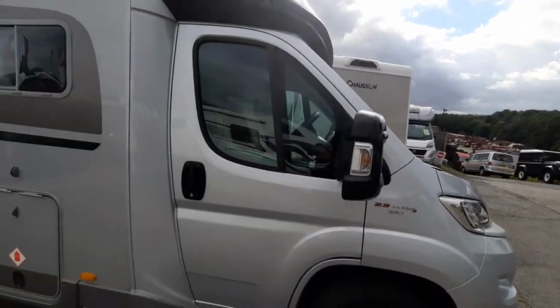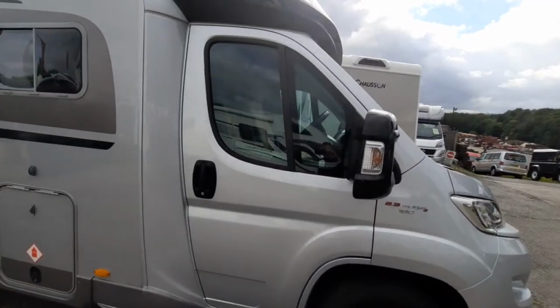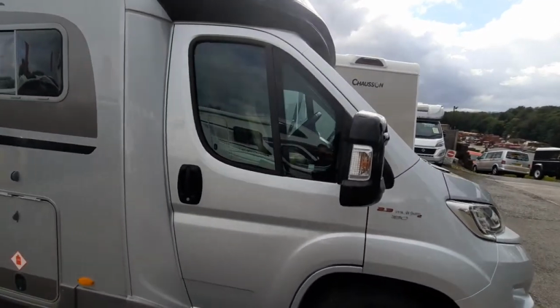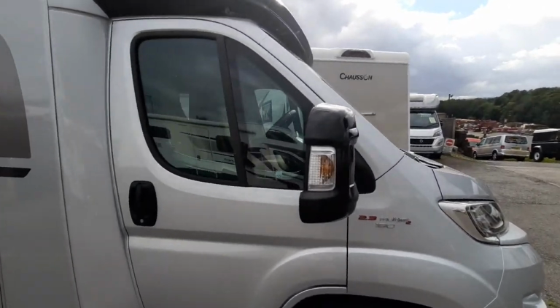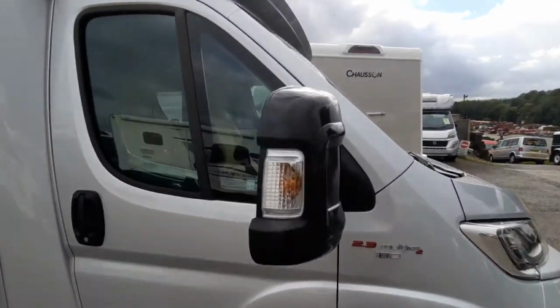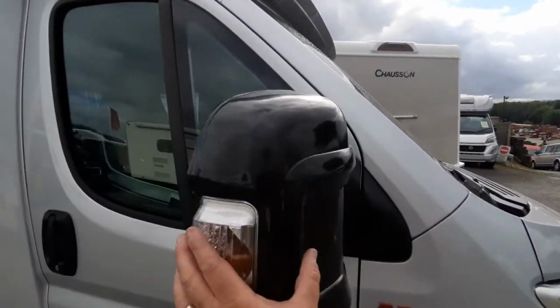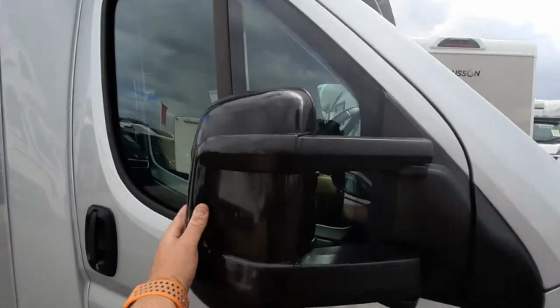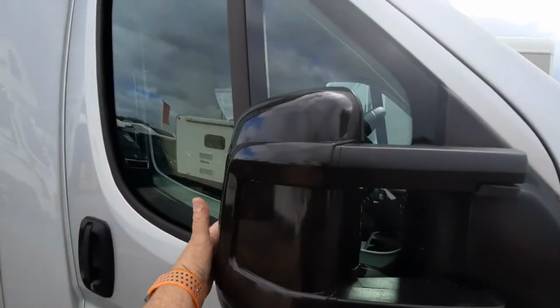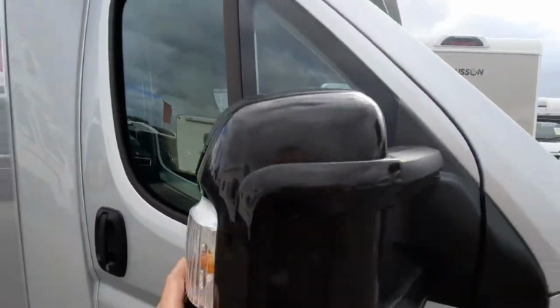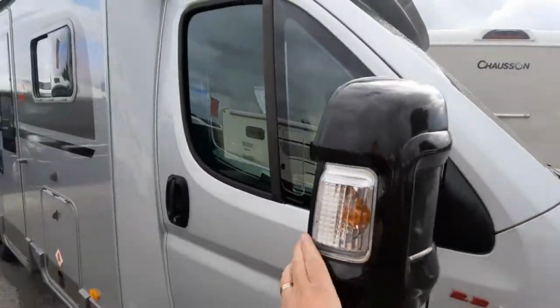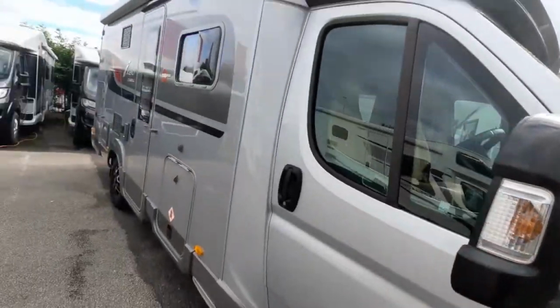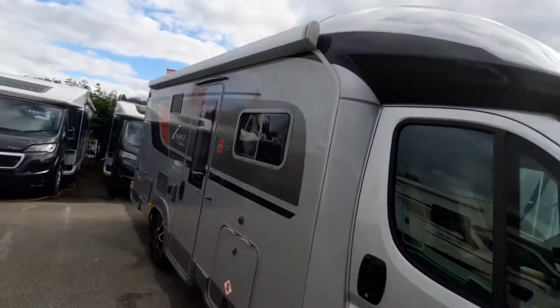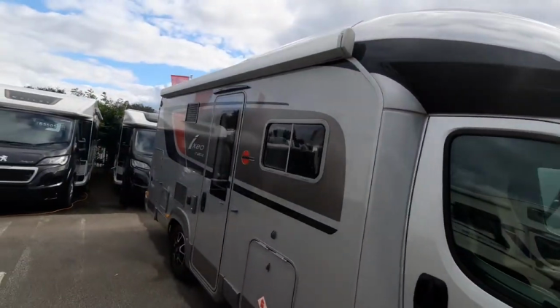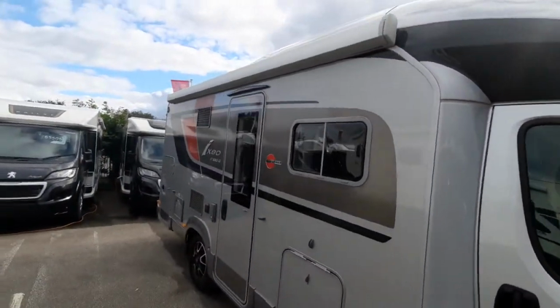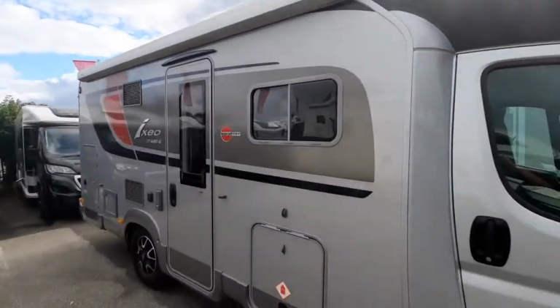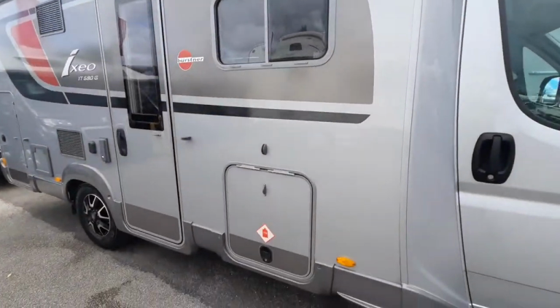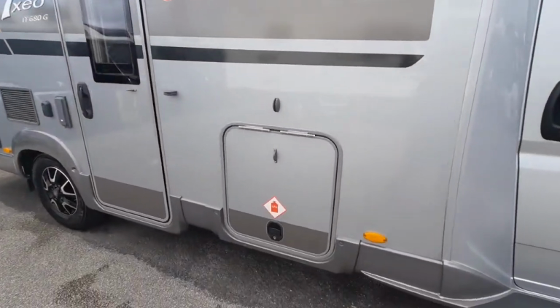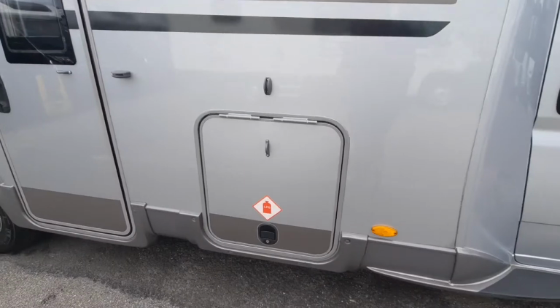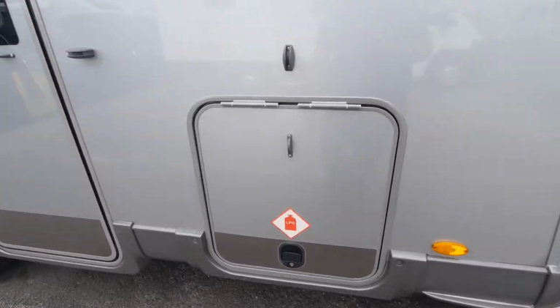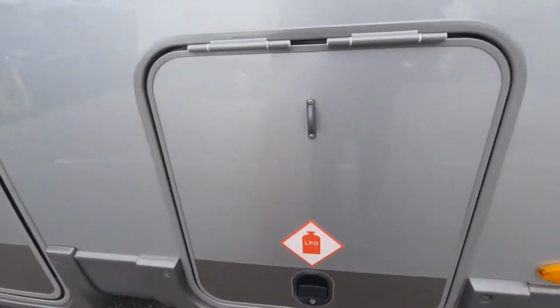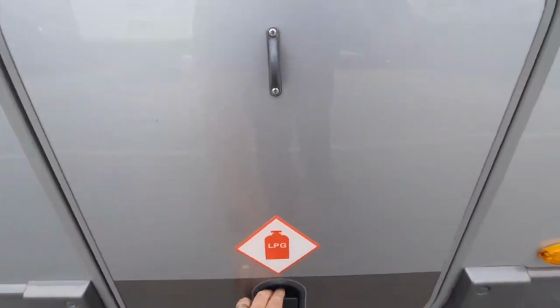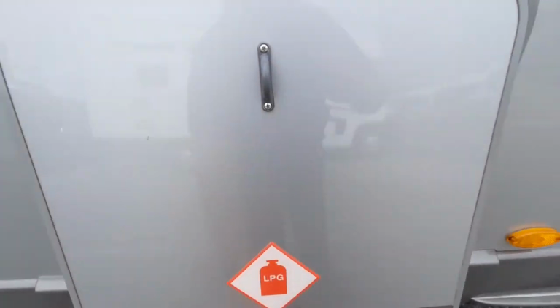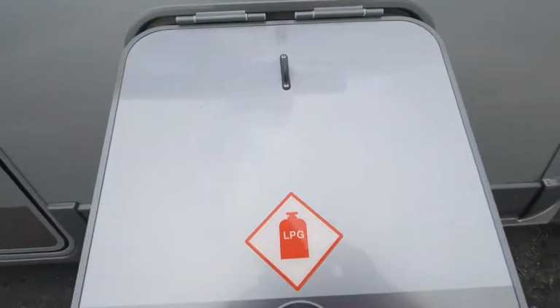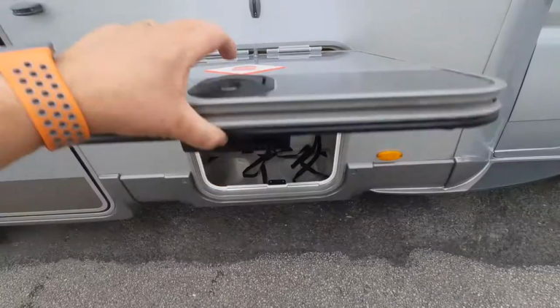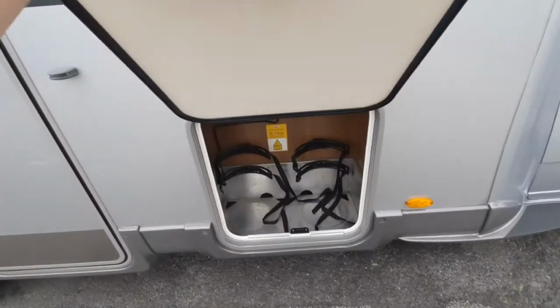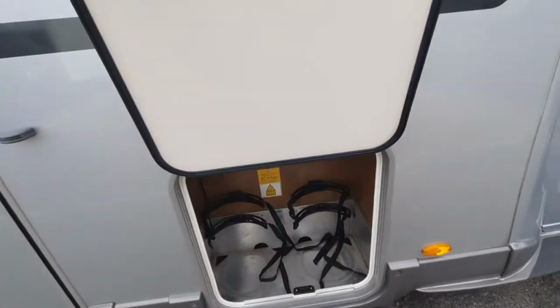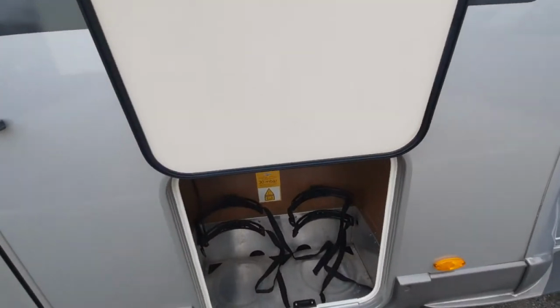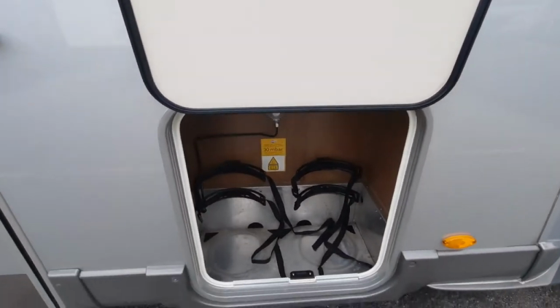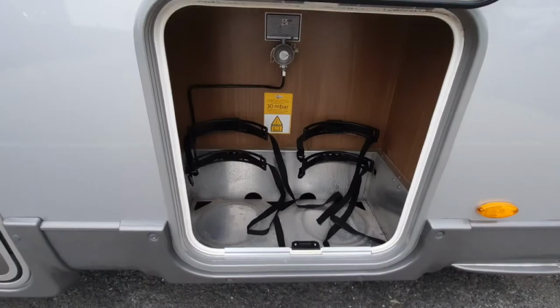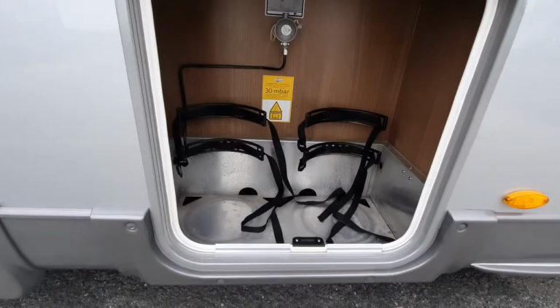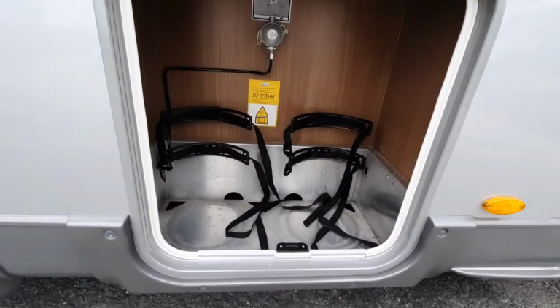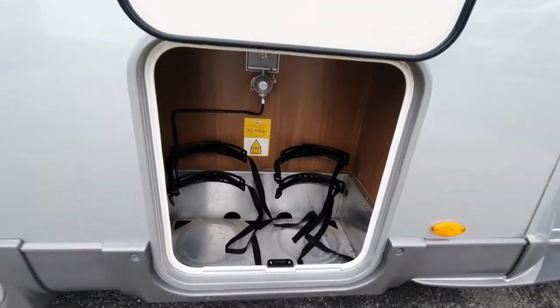Mirrors fold manually but are electrically operated. We've got a colour-coded awning and a gas locker. The gas locker and all the external lockers open with one single key and that will take two gas bottles.